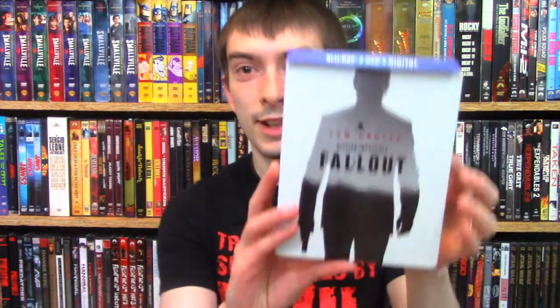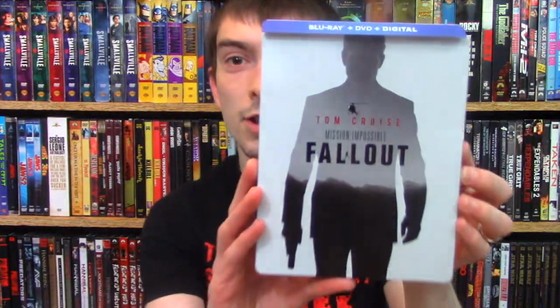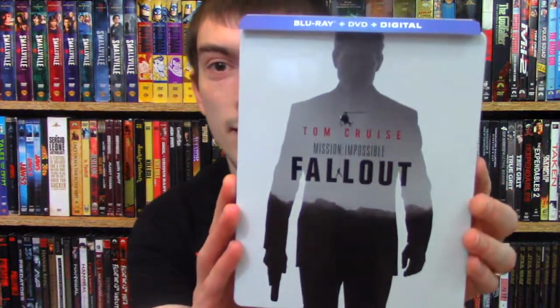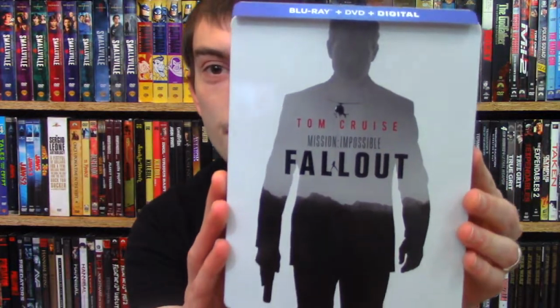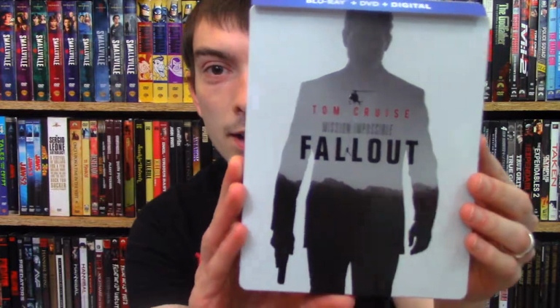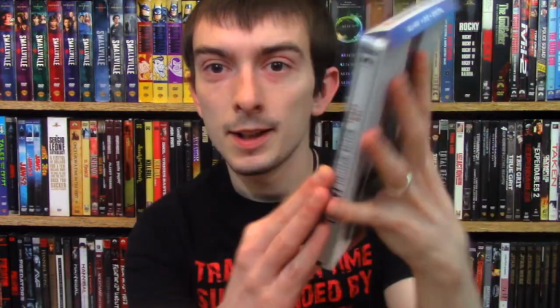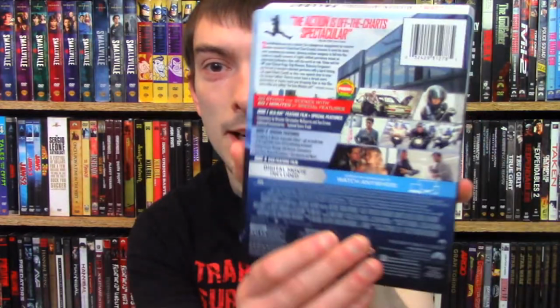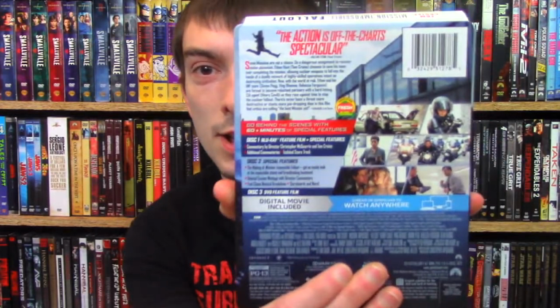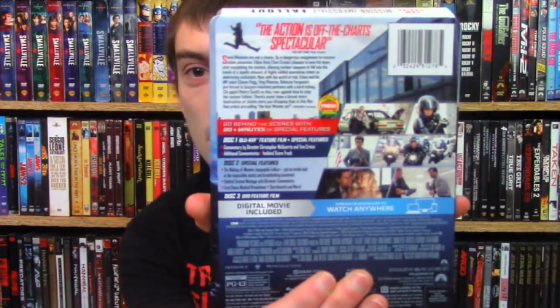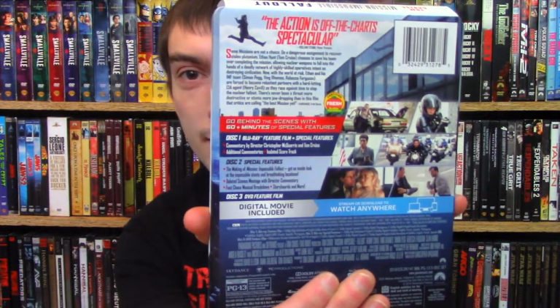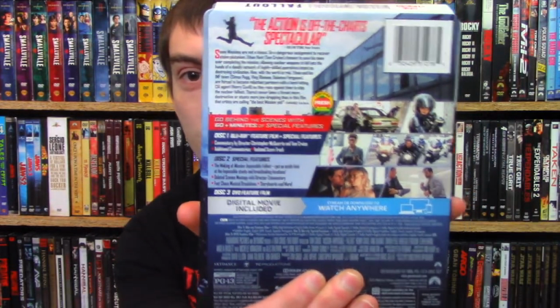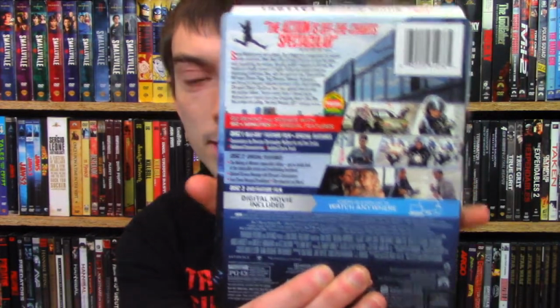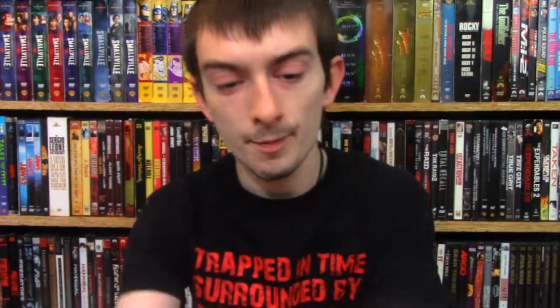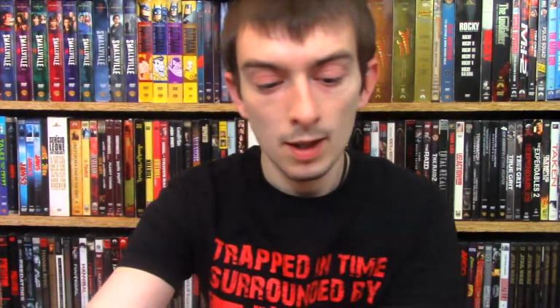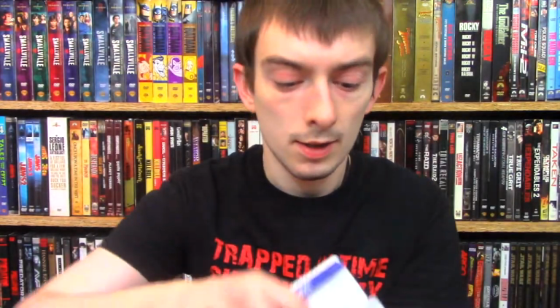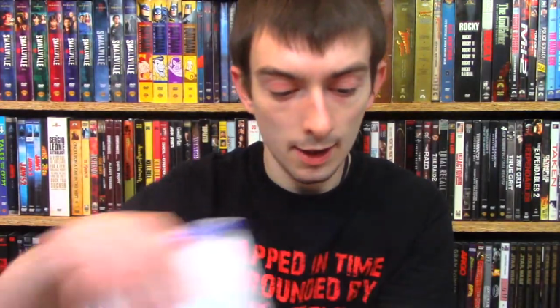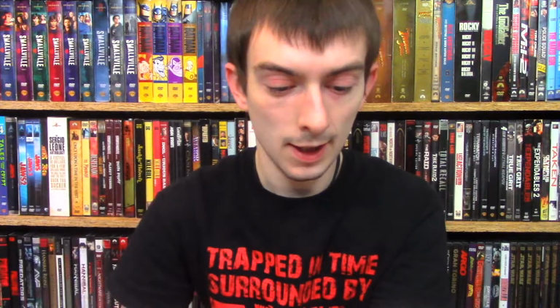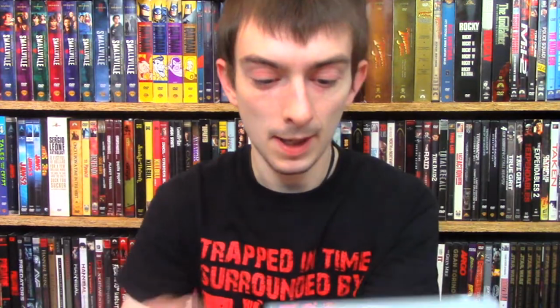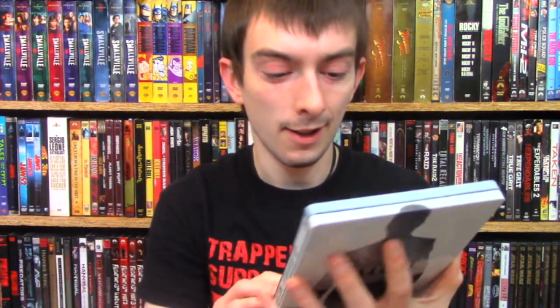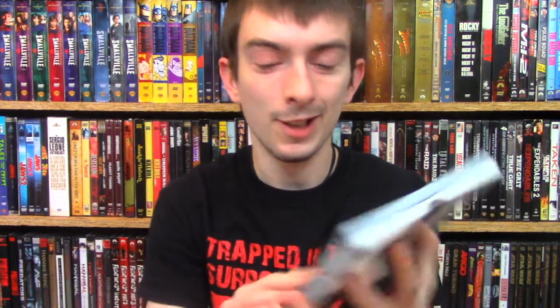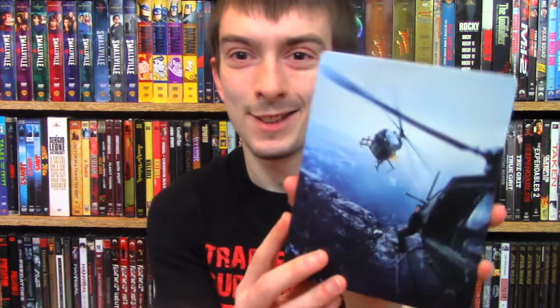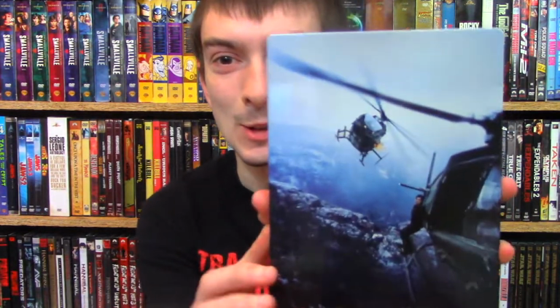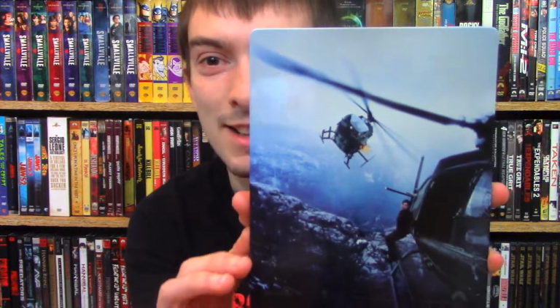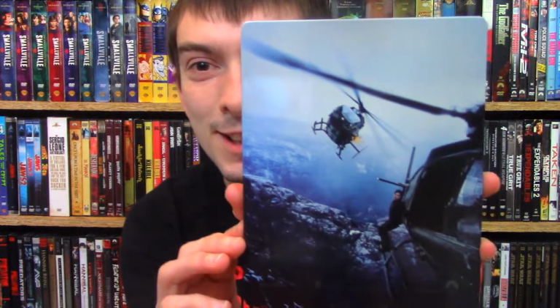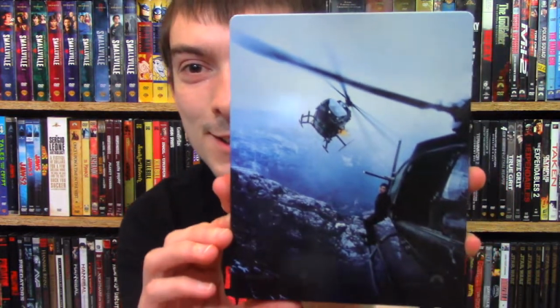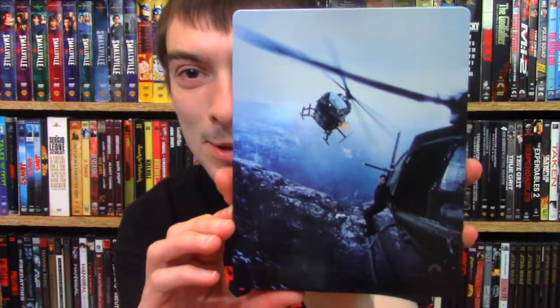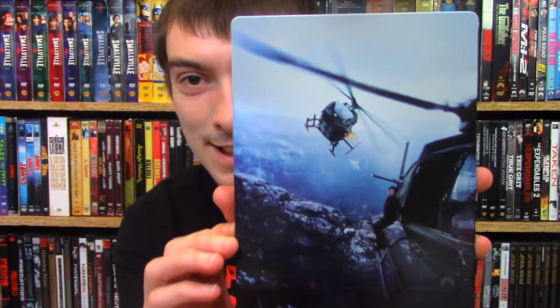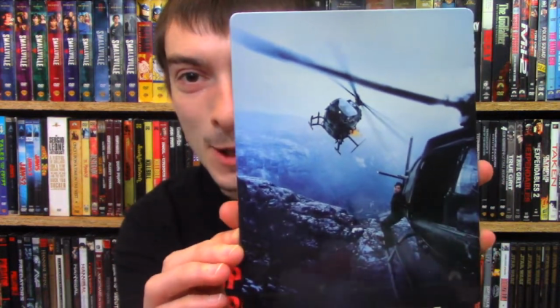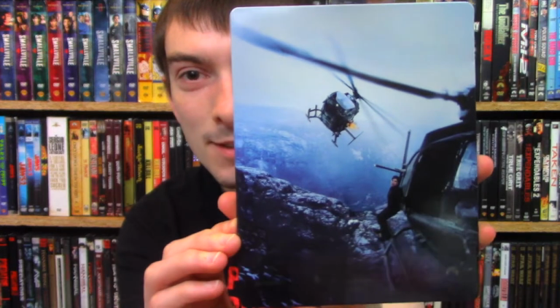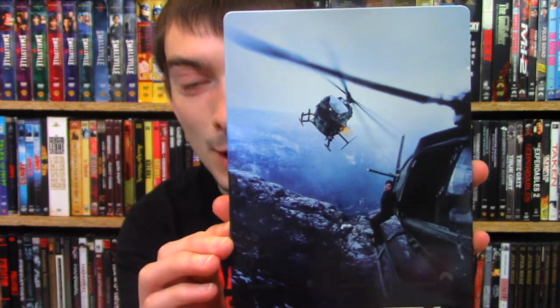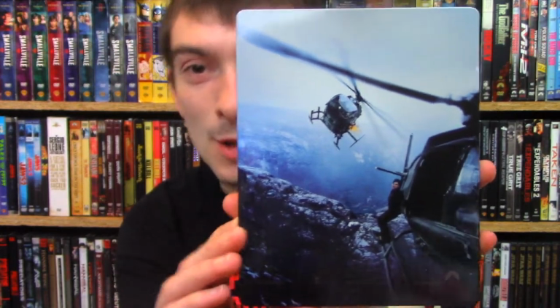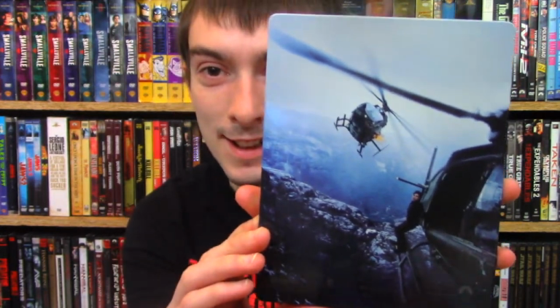So you got the front right here. You got the back J card with all the info and stuff. Taking that off, you got the back artwork here — just a really cool shot of Tom Cruise hanging on the helicopter. Awesome, I really like that.